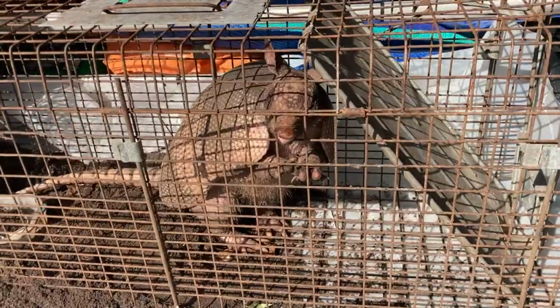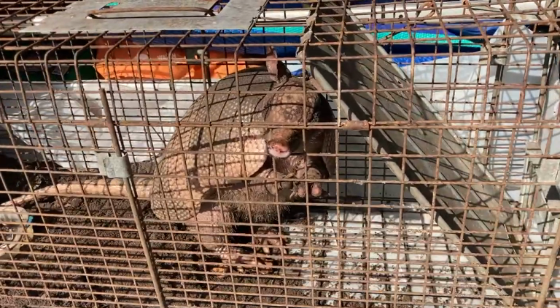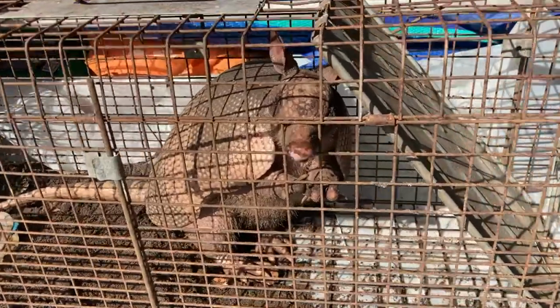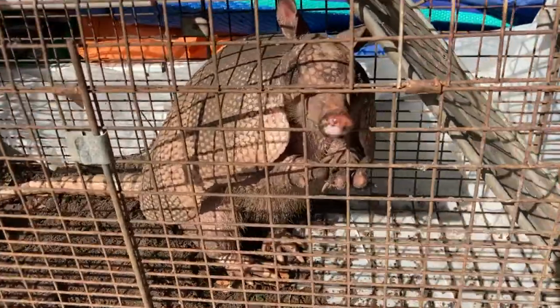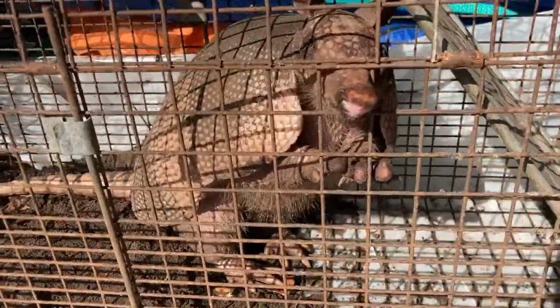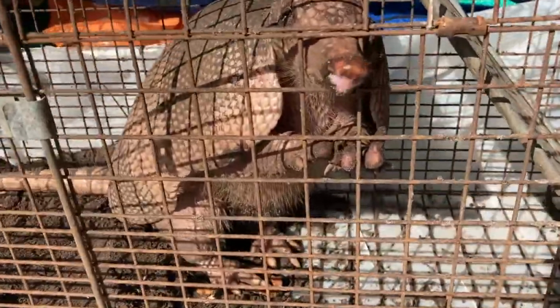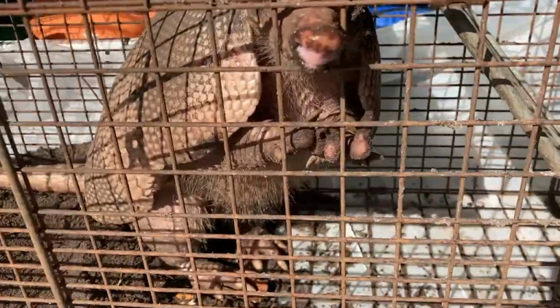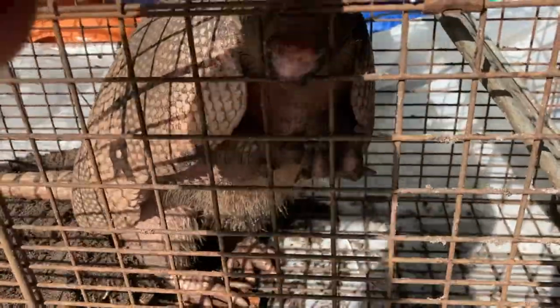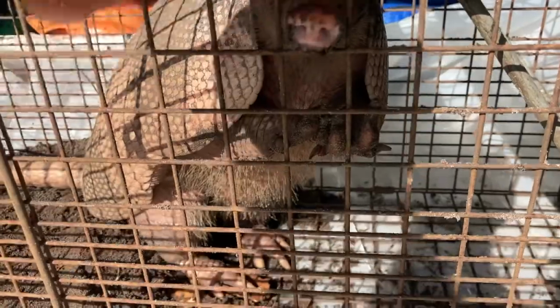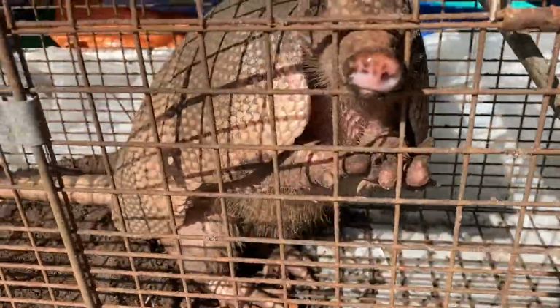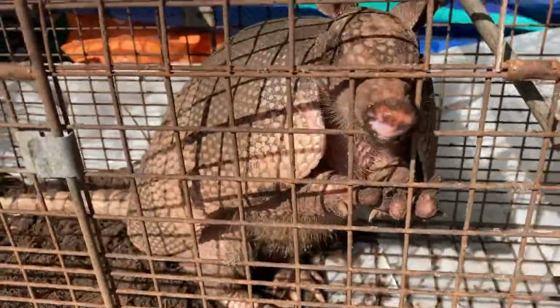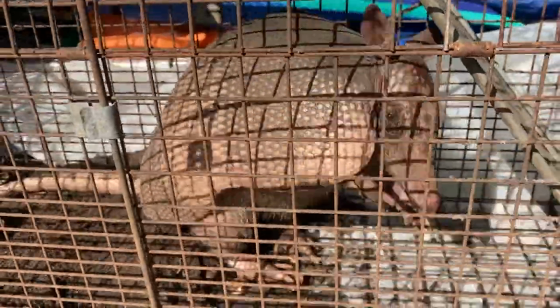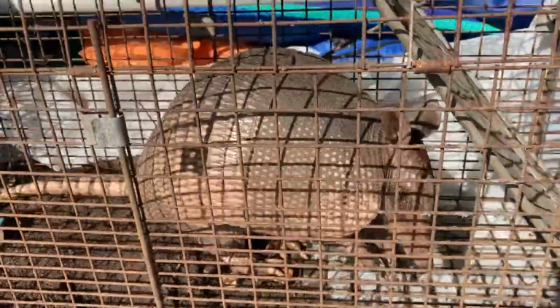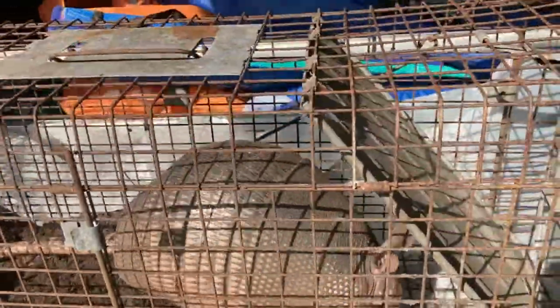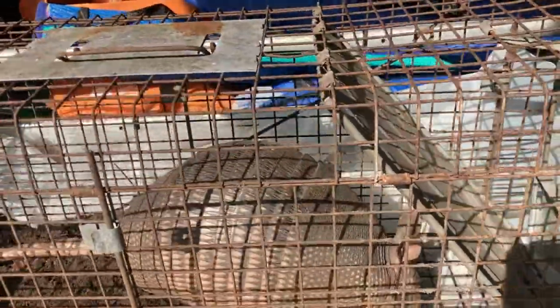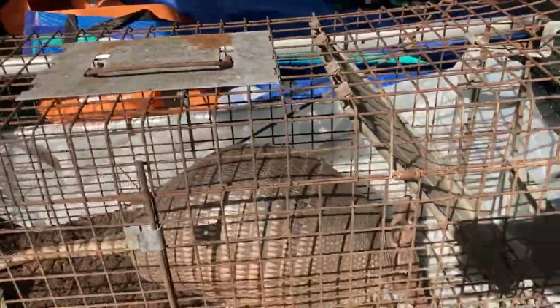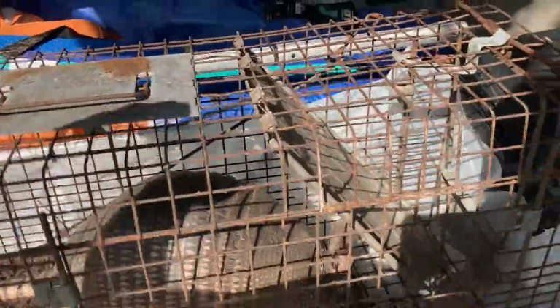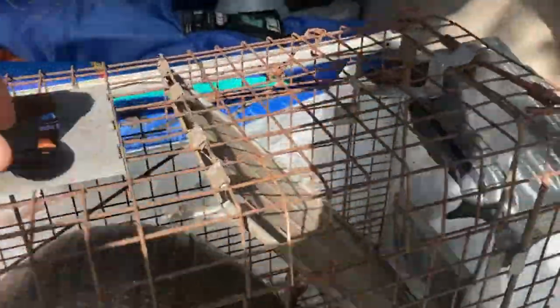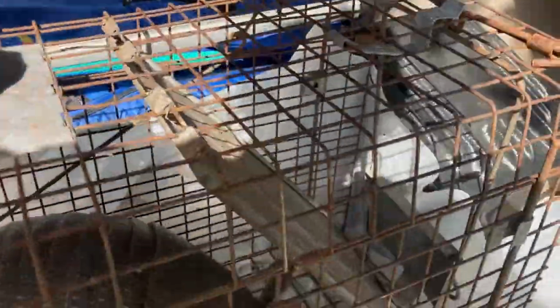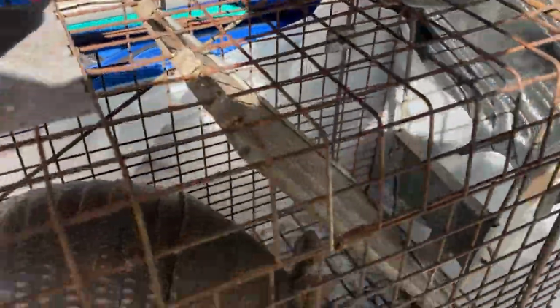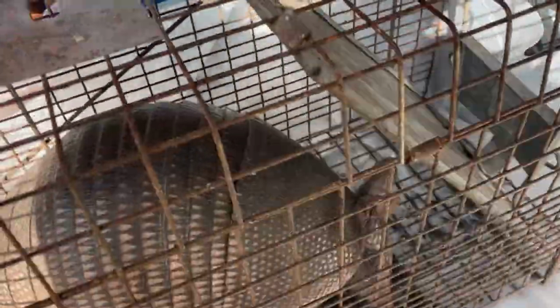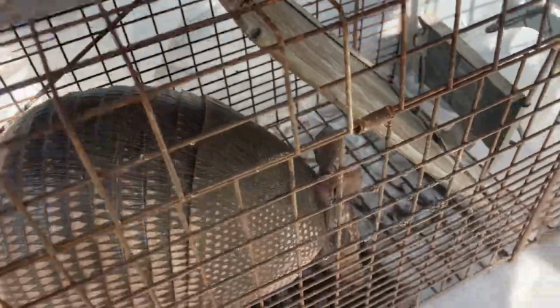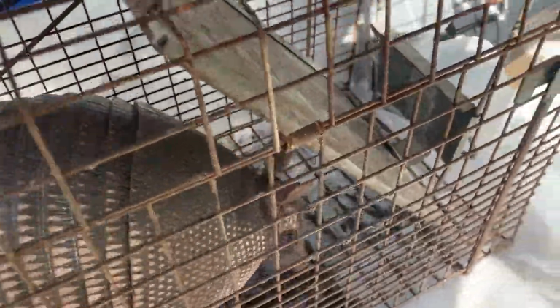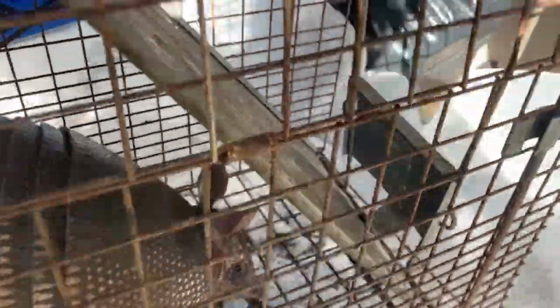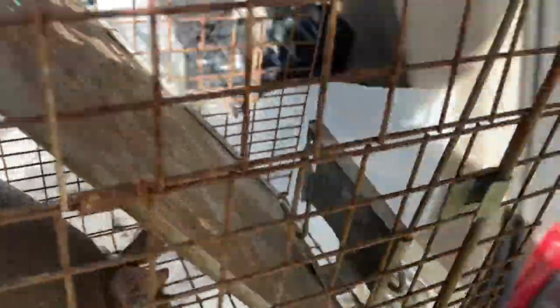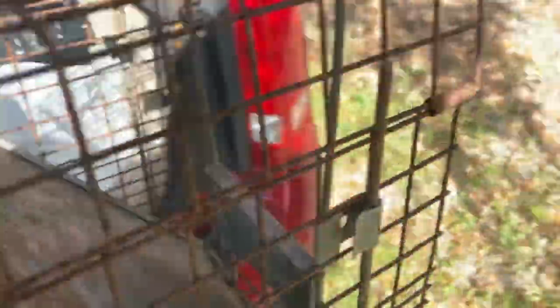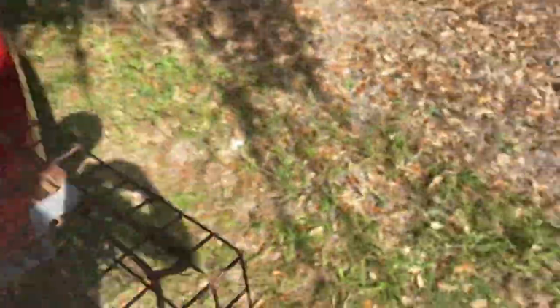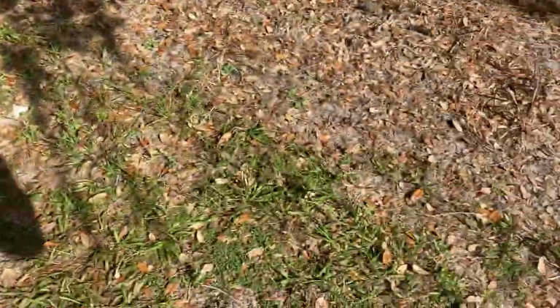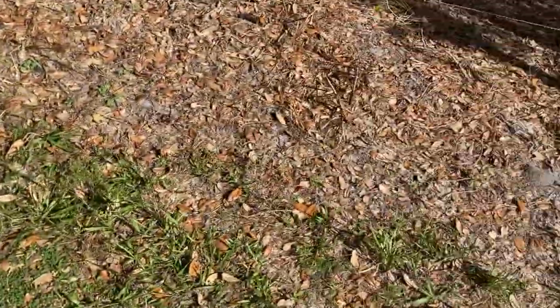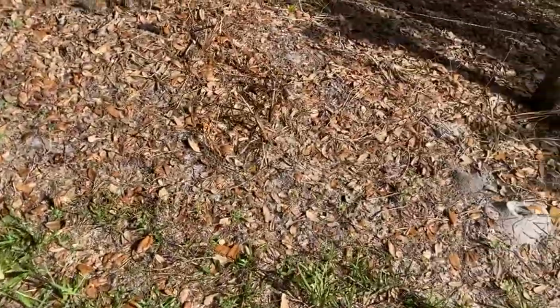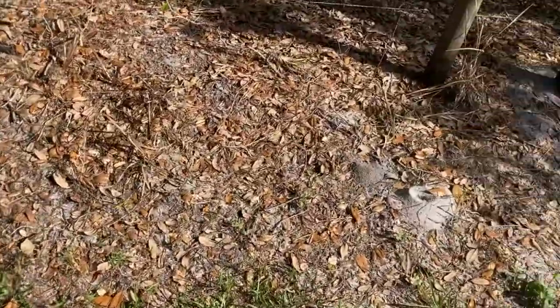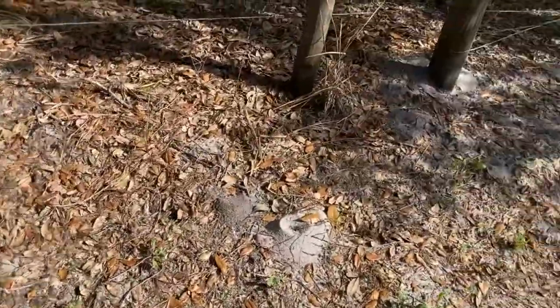Ten pounds is not typical for most armadillos, but we're gonna give him a new home here on this preserve. All right buddy, come on, let's get you out of there — I'm gonna open the door here on the trap.